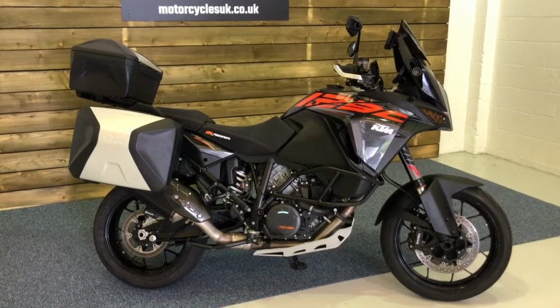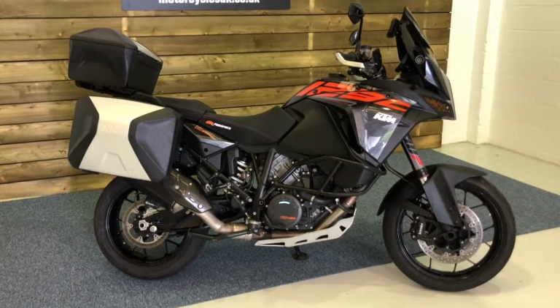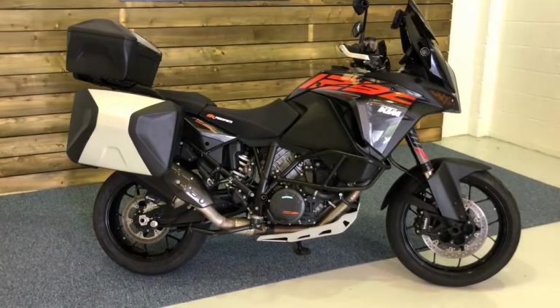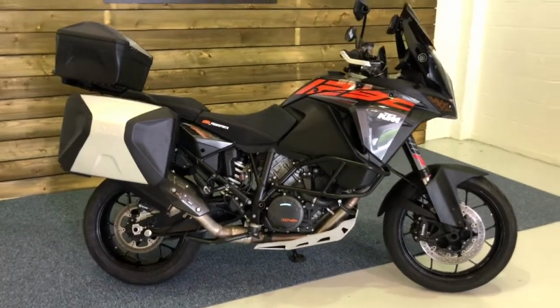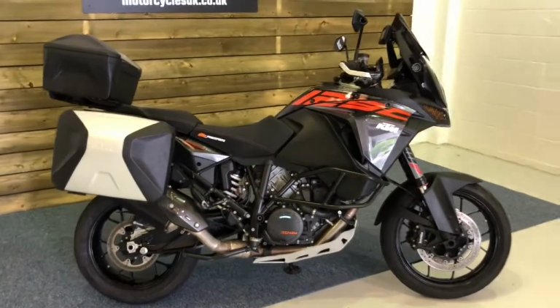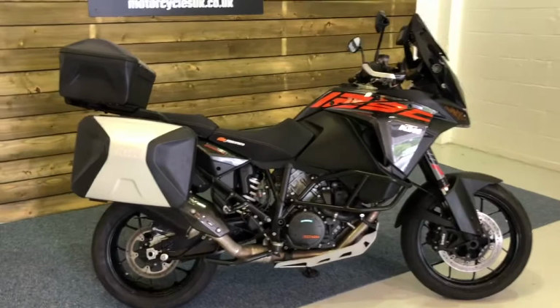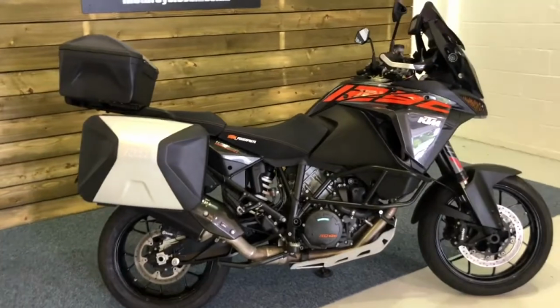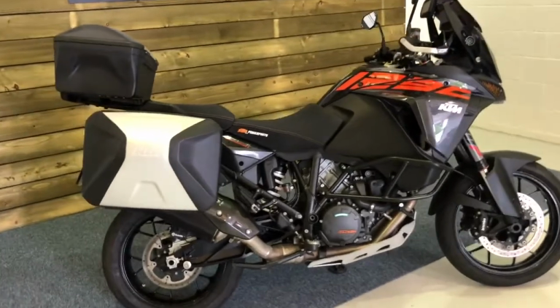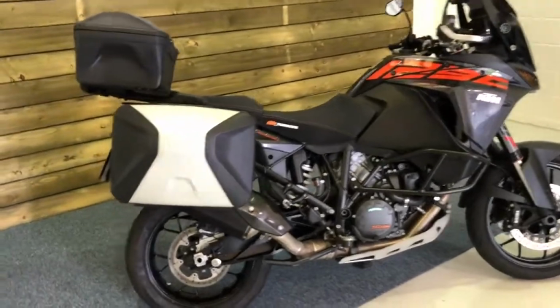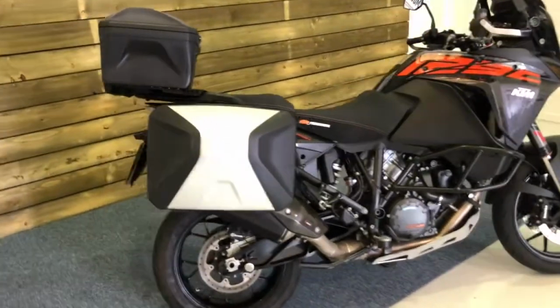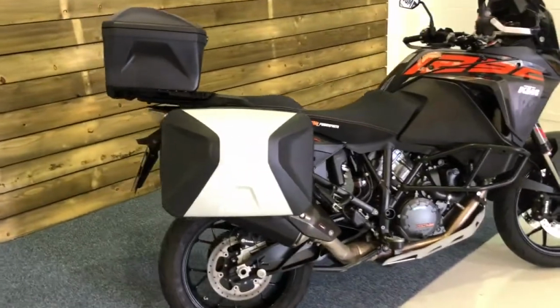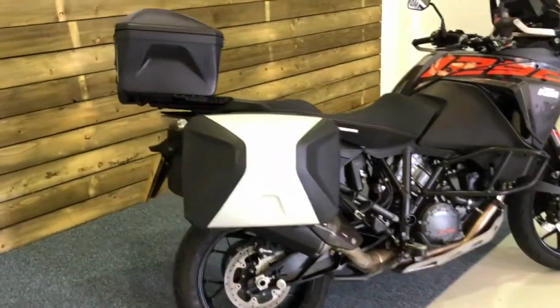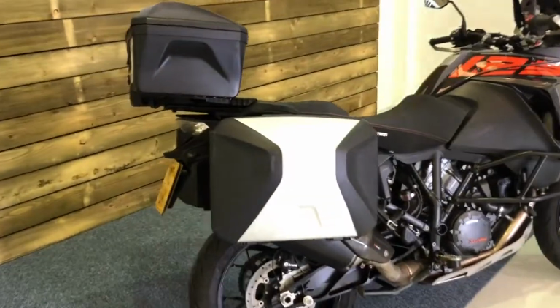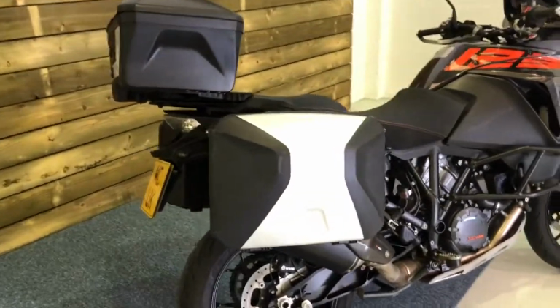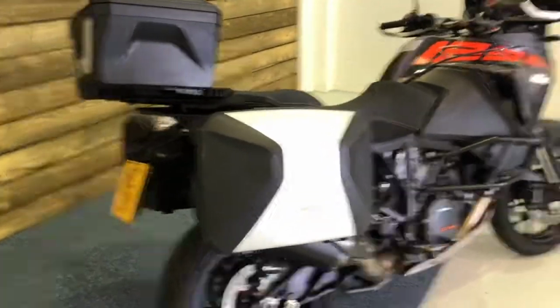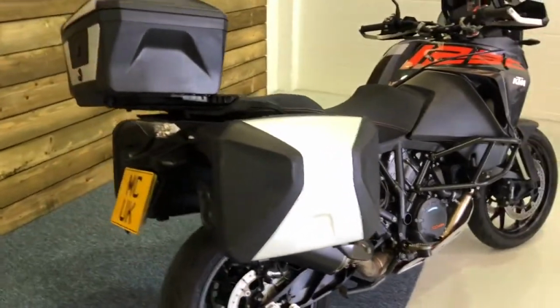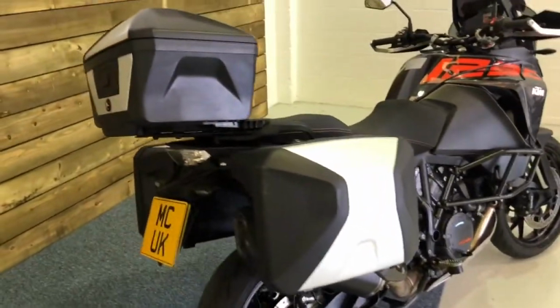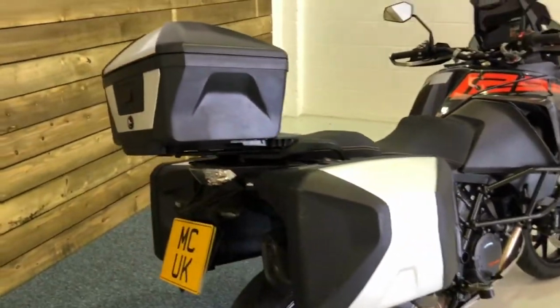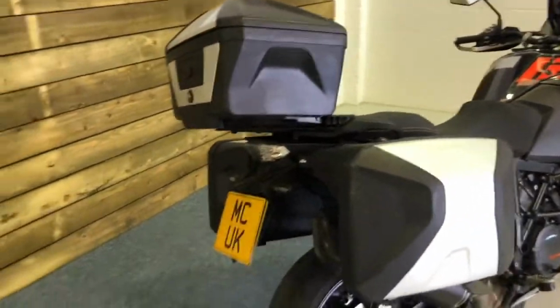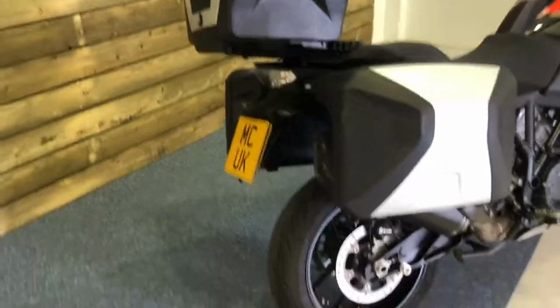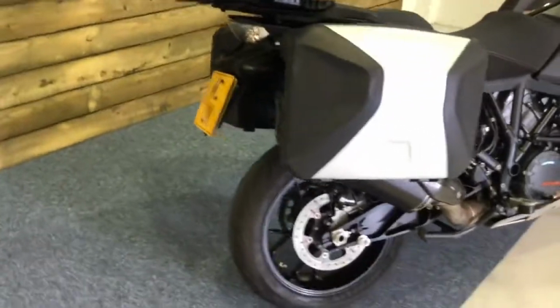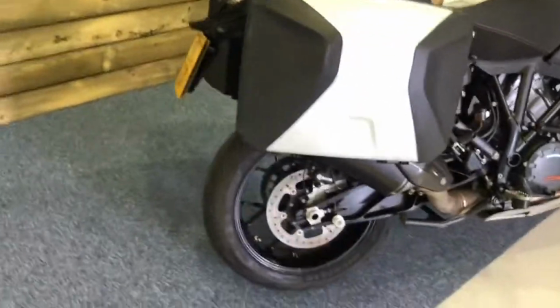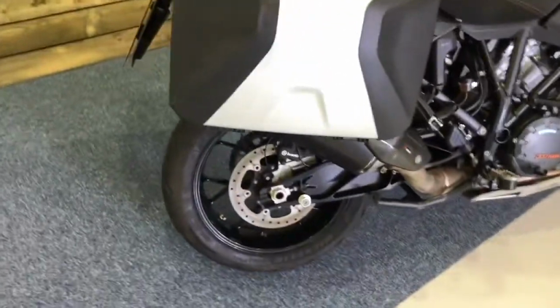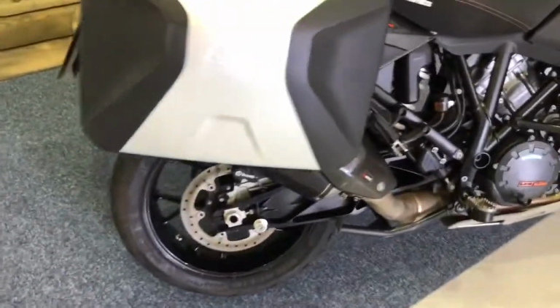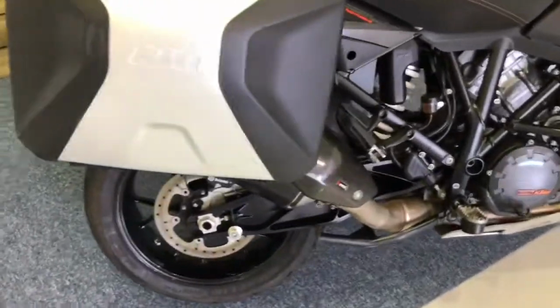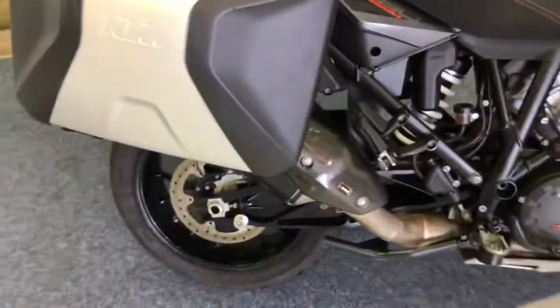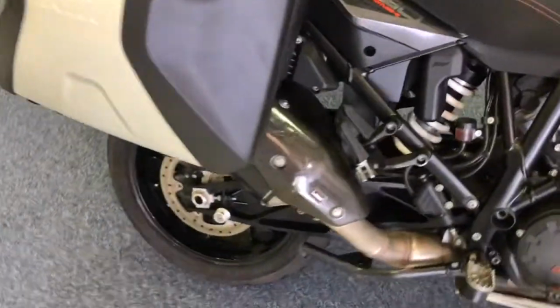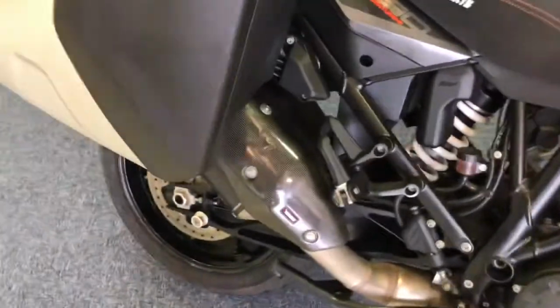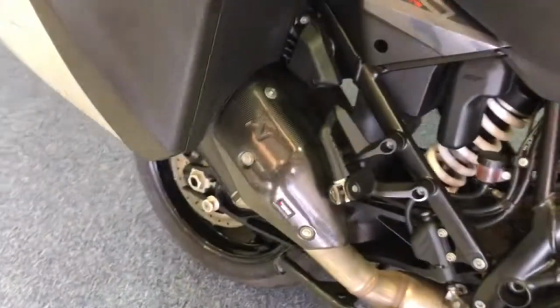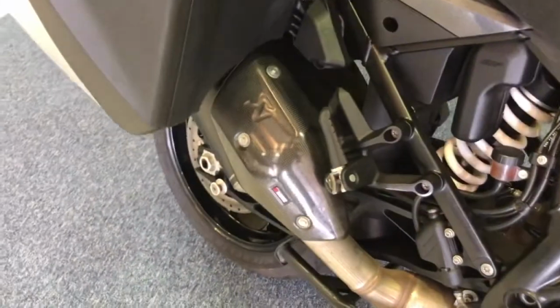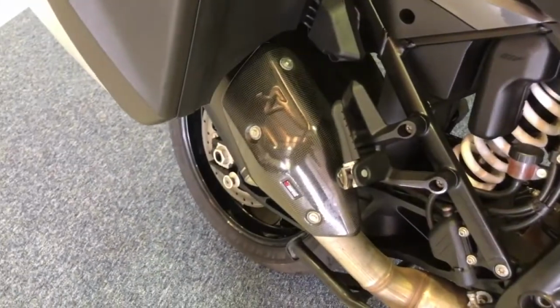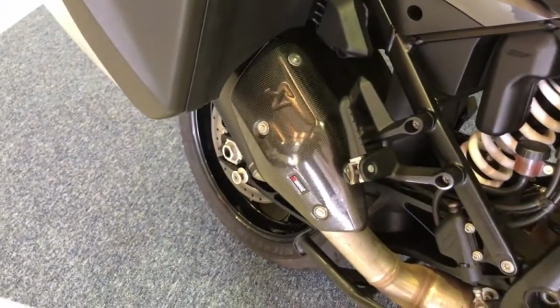The bike as you can see comes fully equipped with the three KTM boxes — that's the panniers and the top box. Just under that right pannier there you can see there is actually a Krapovic exhaust as well.